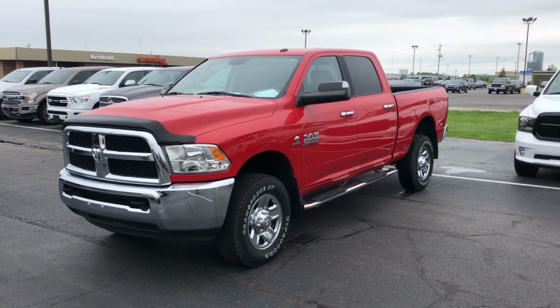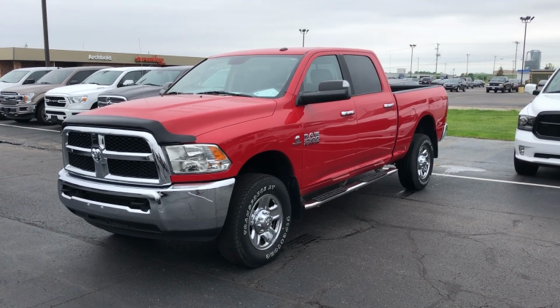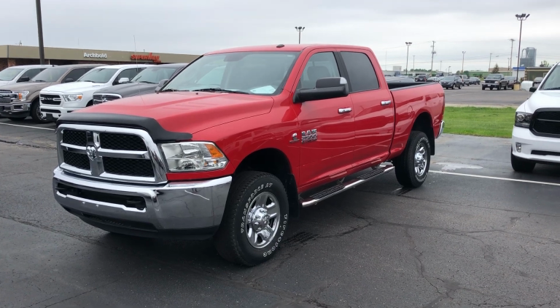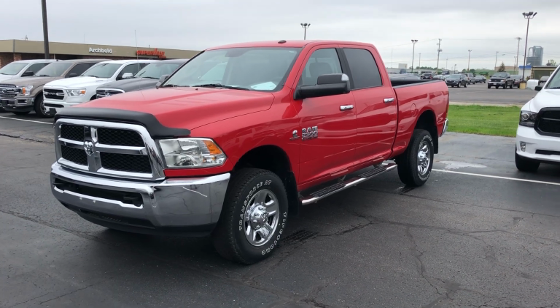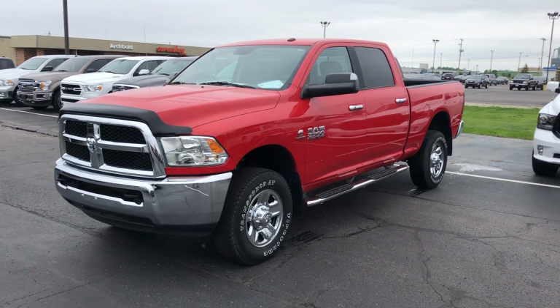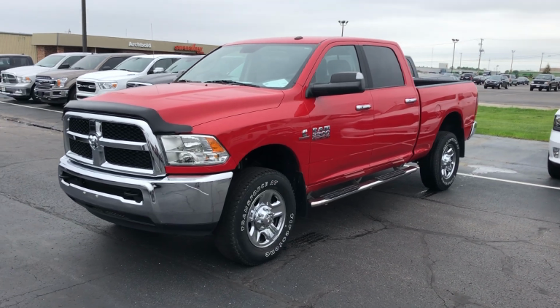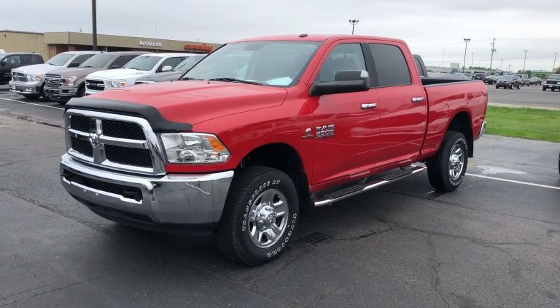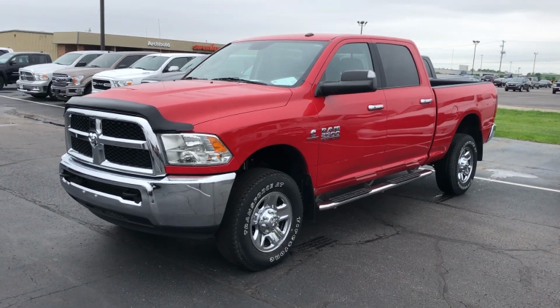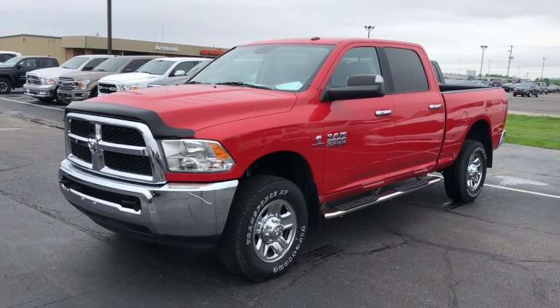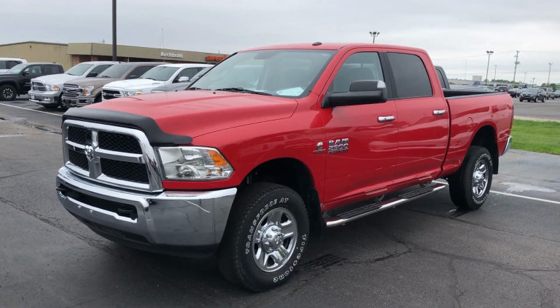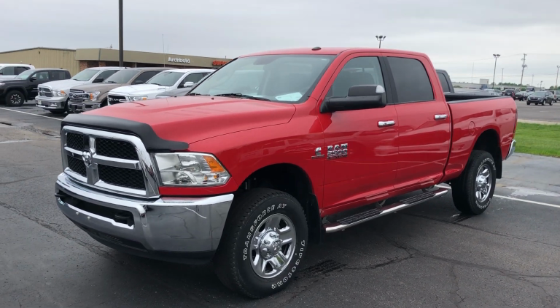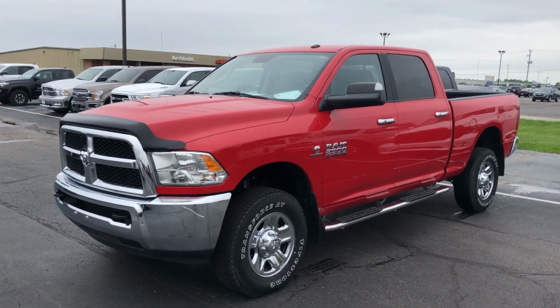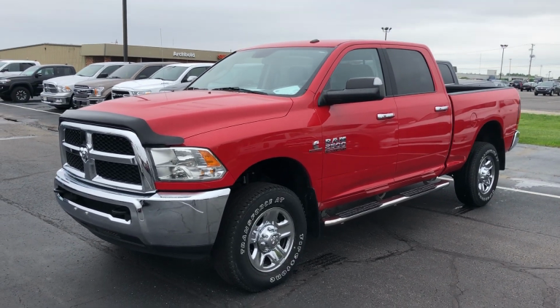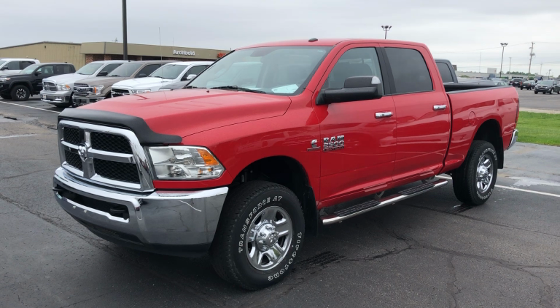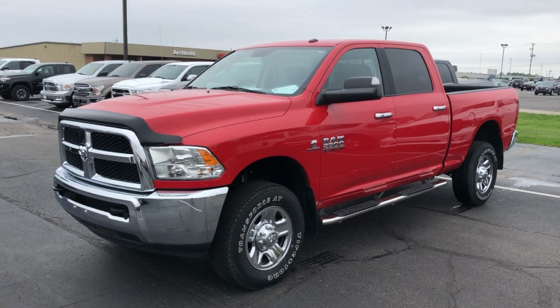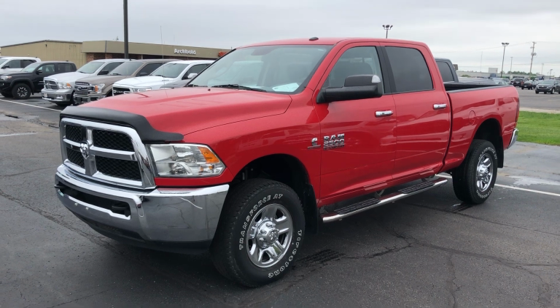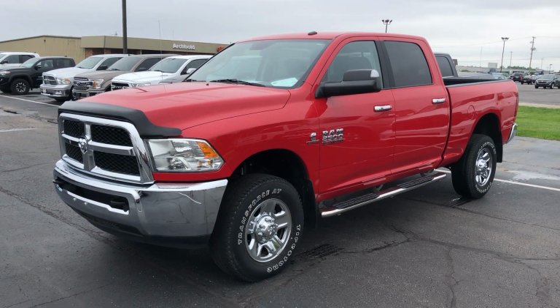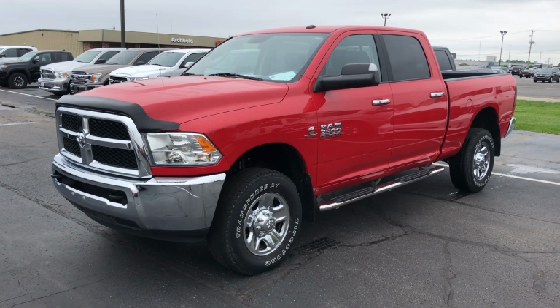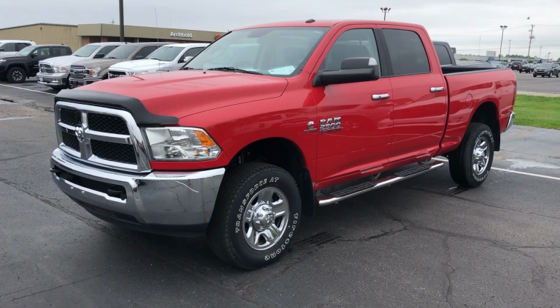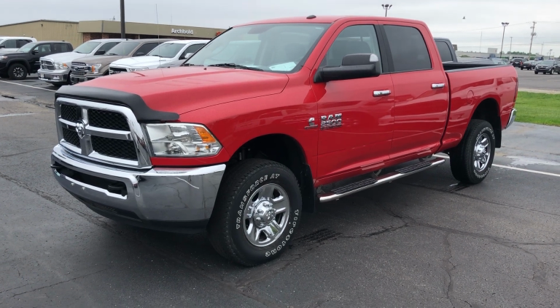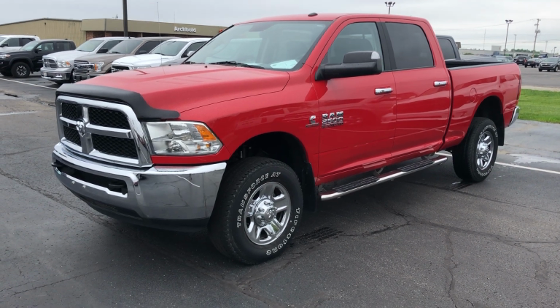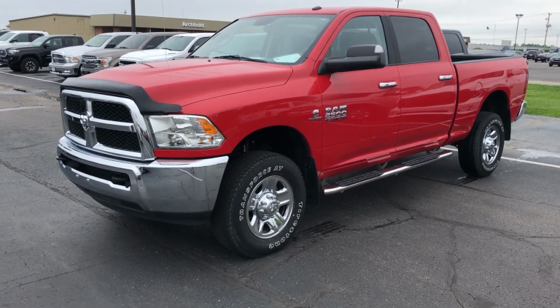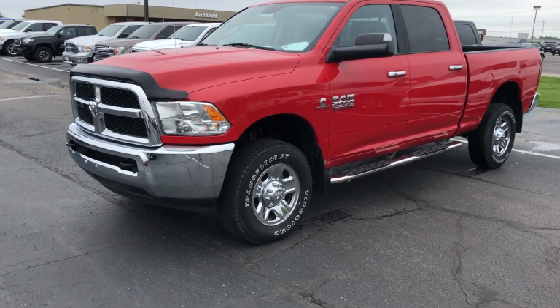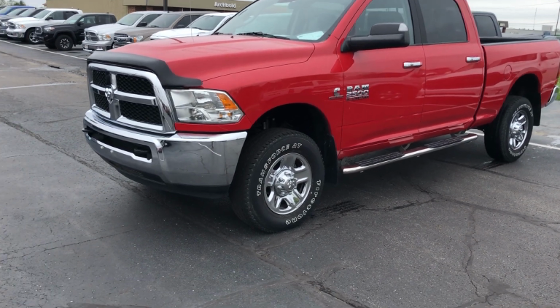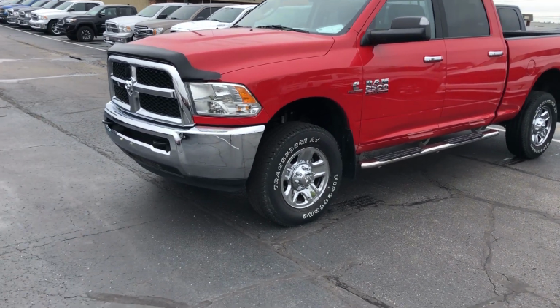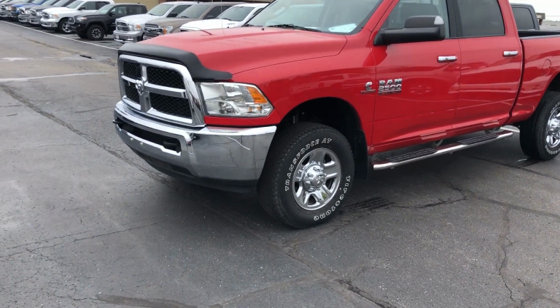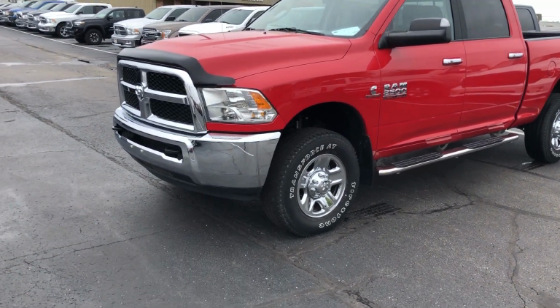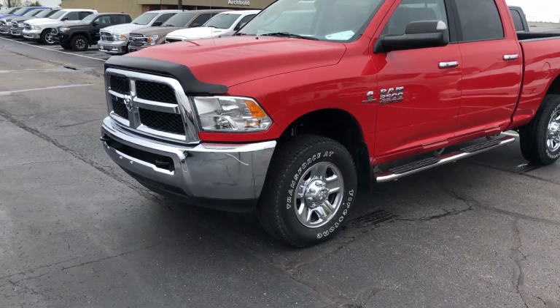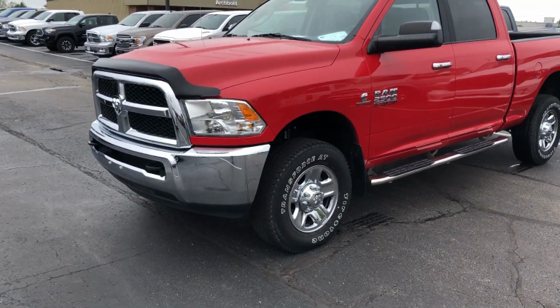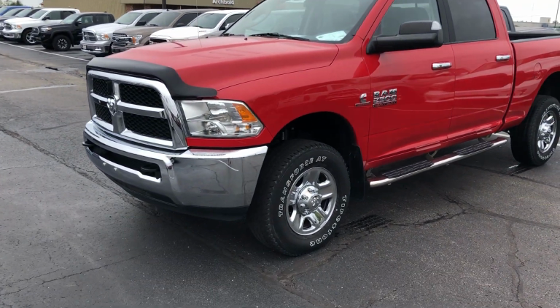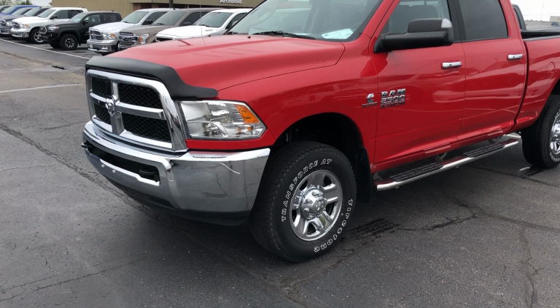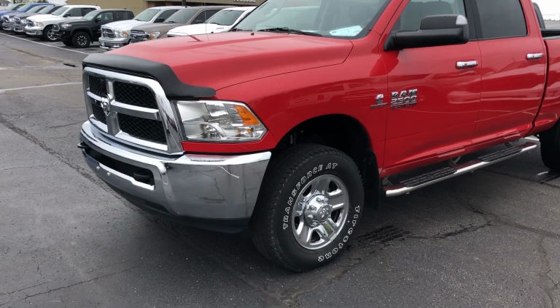Hey, this is Carter out here at Terry Hendricks Chrysler. Wanted to get a video for you going over our '17 Ram 2500. I'm going to go over the exterior and interior of this truck for you.